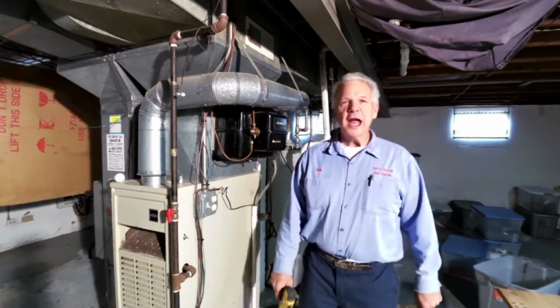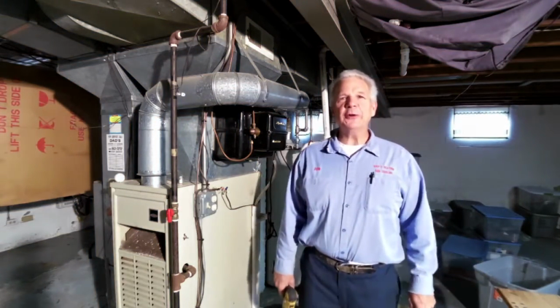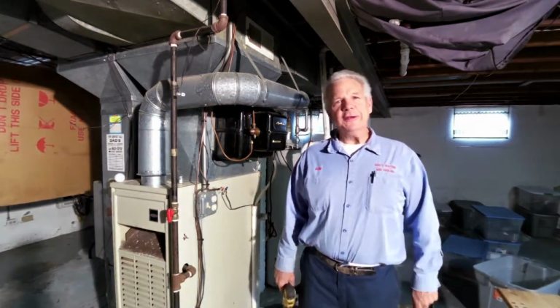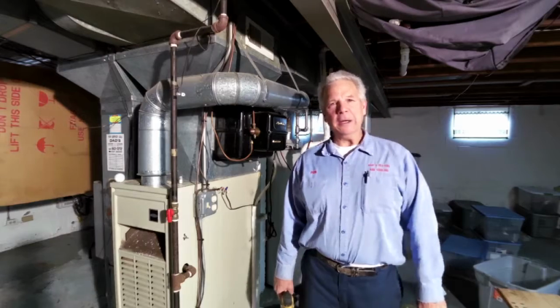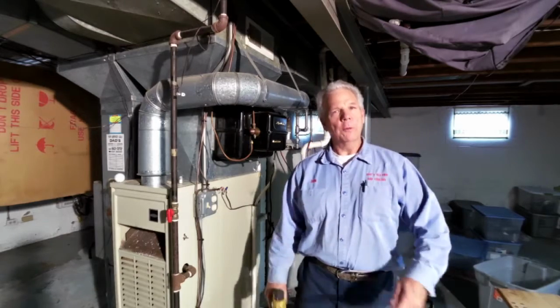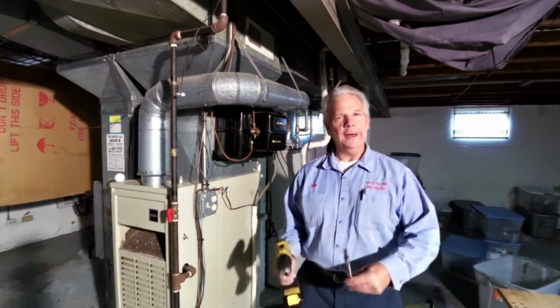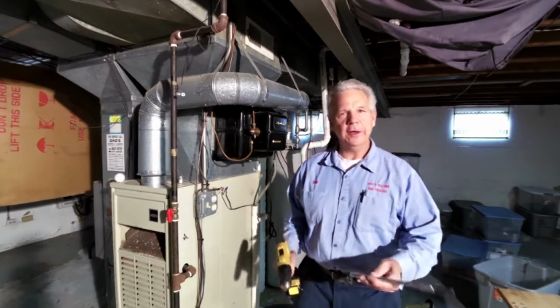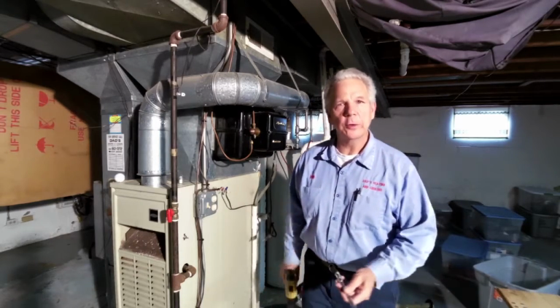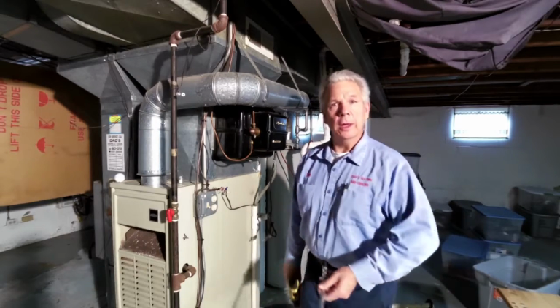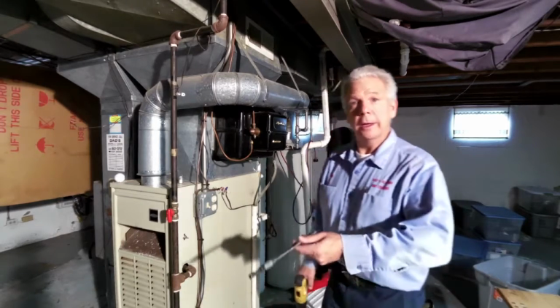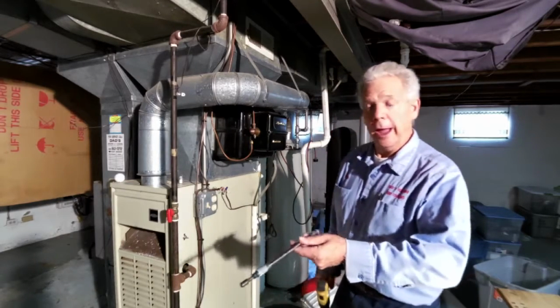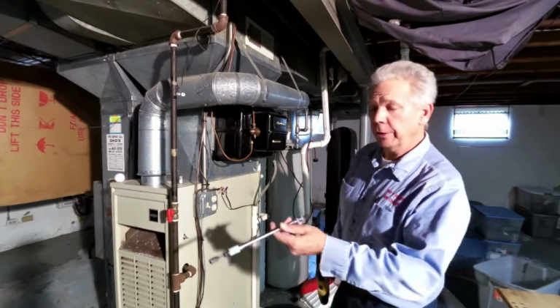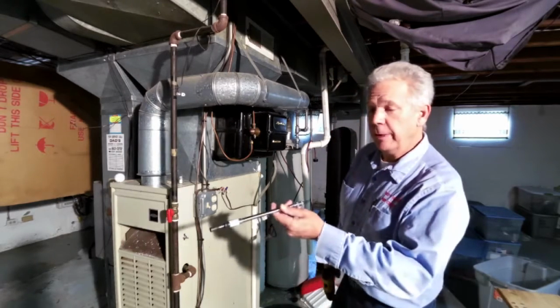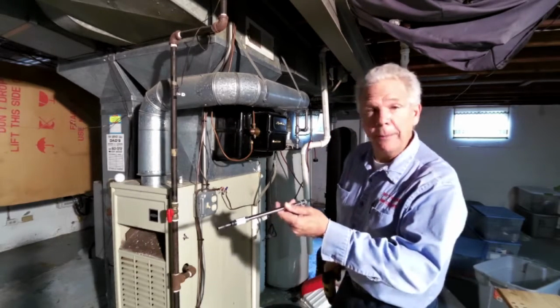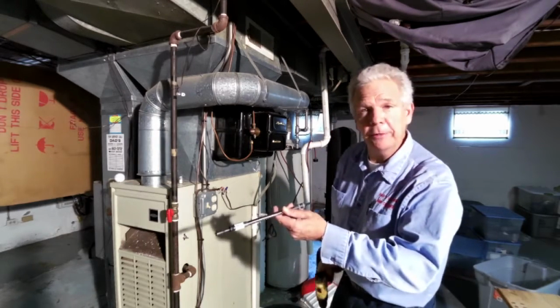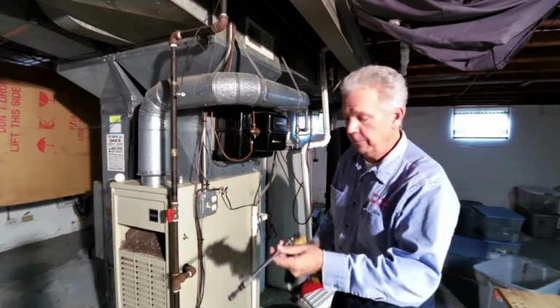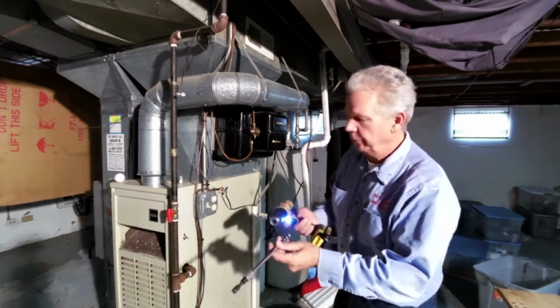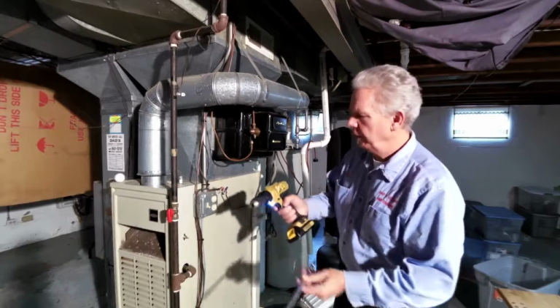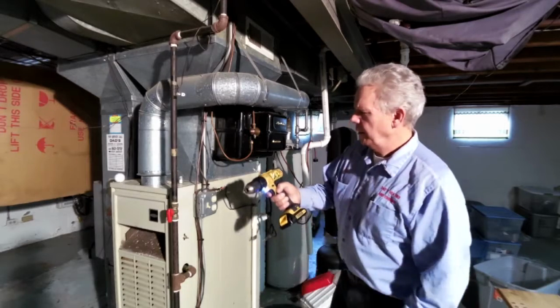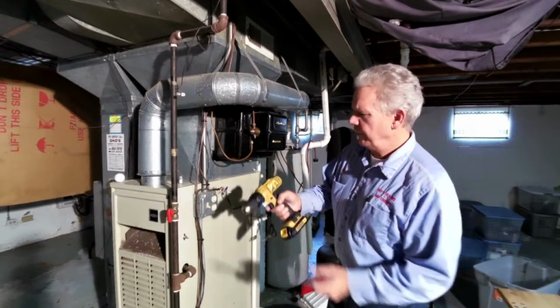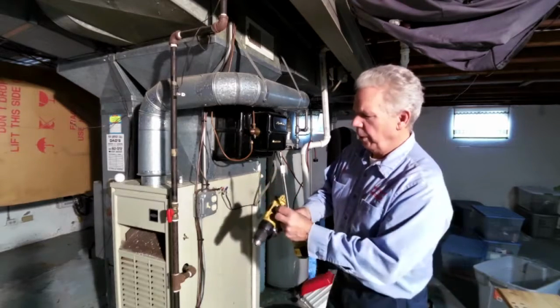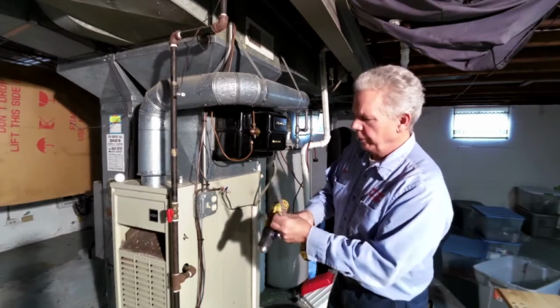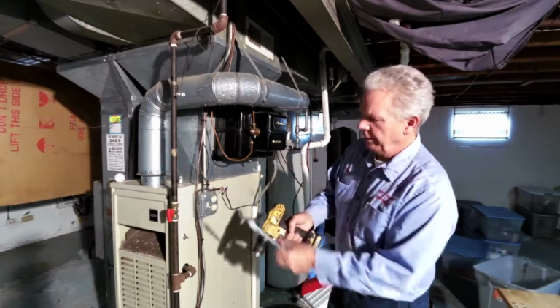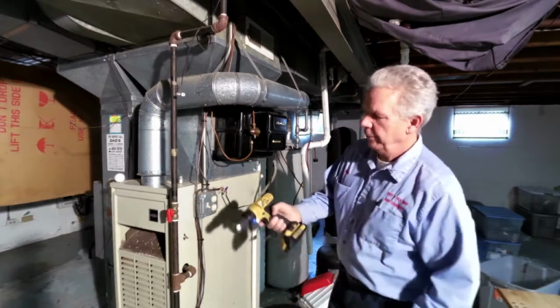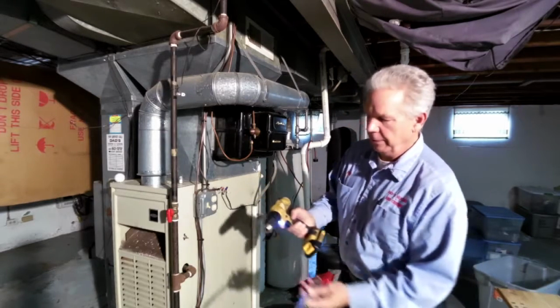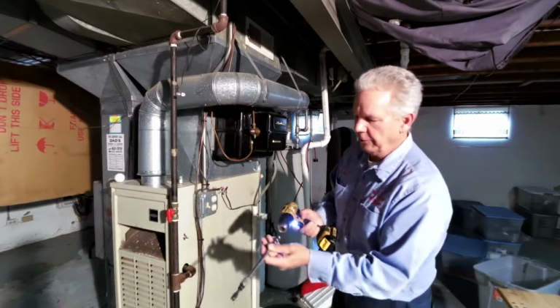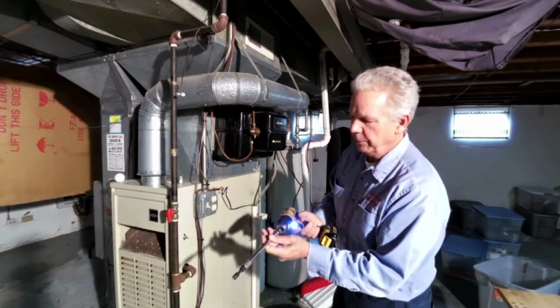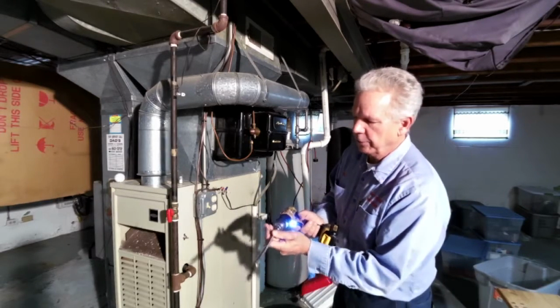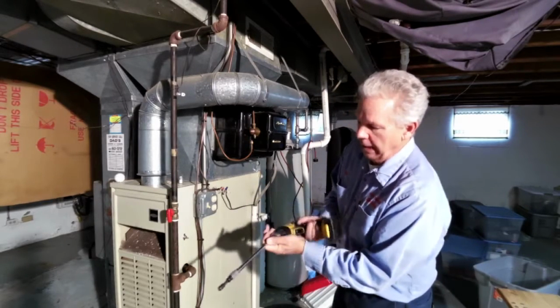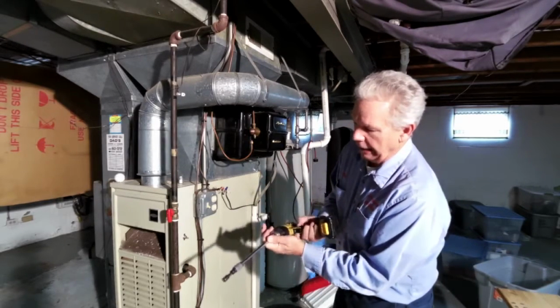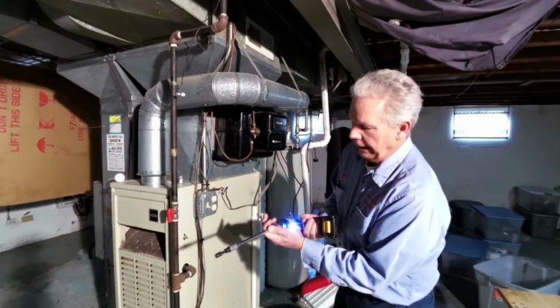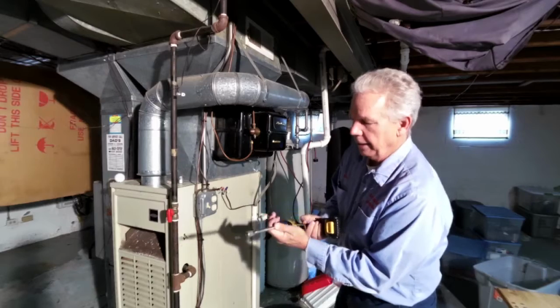Hey folks, Don here with Dad's Heating and Cooling. I'm going to use my top ten favorite tools here. This is a DeWalt drill — really nice piece of equipment, got a little light in it.